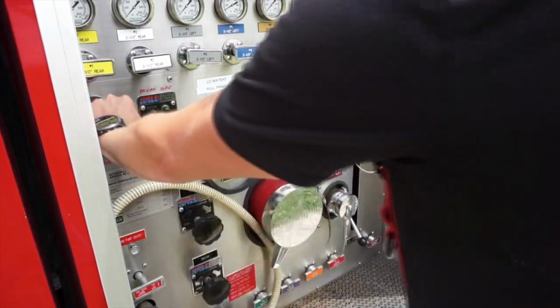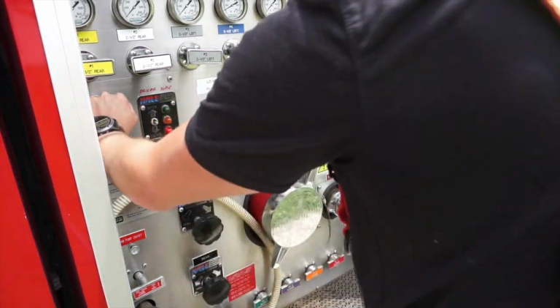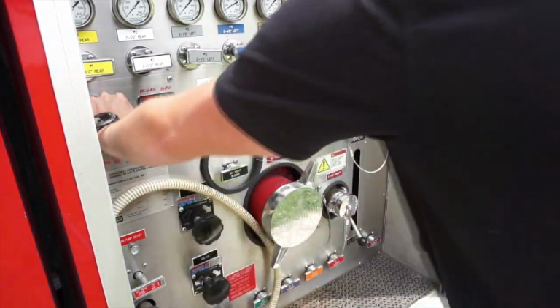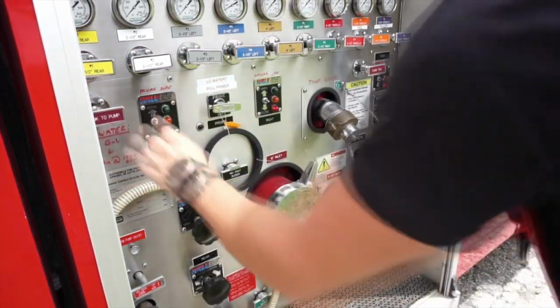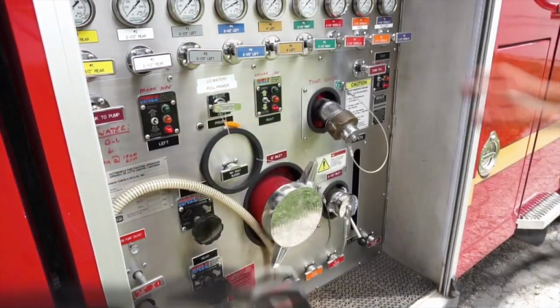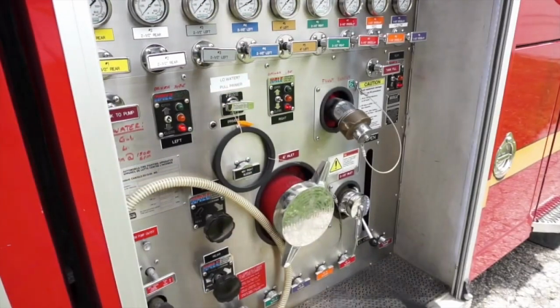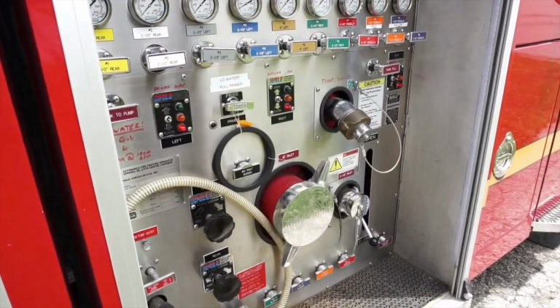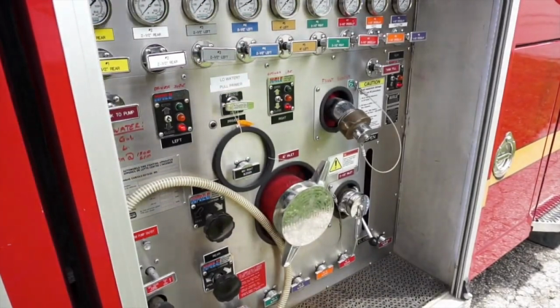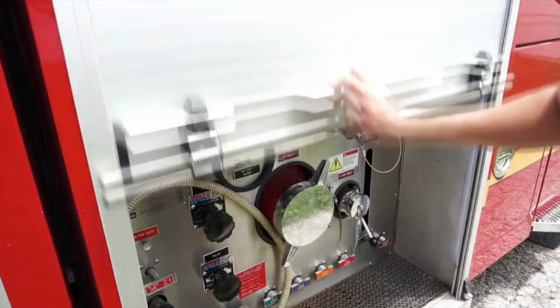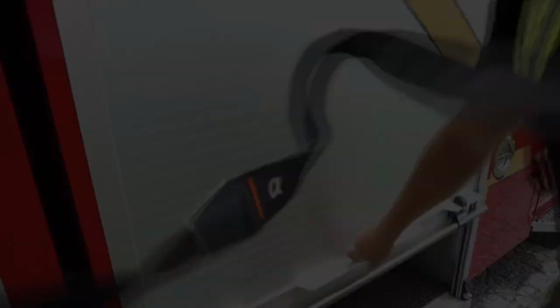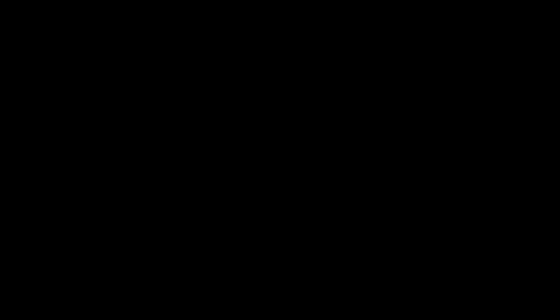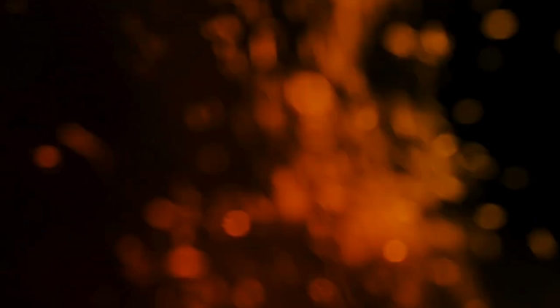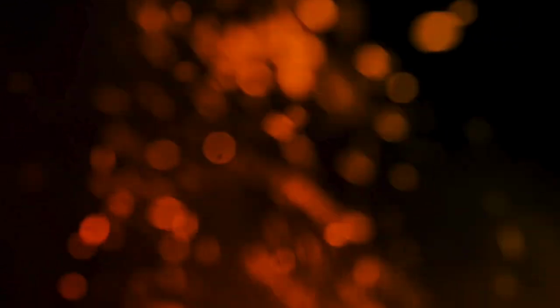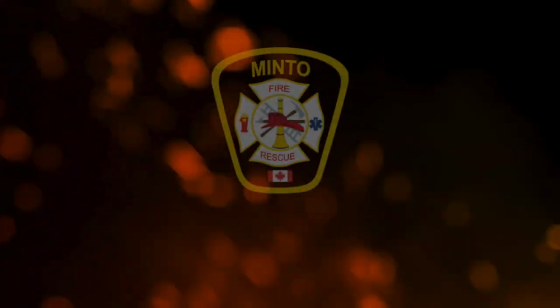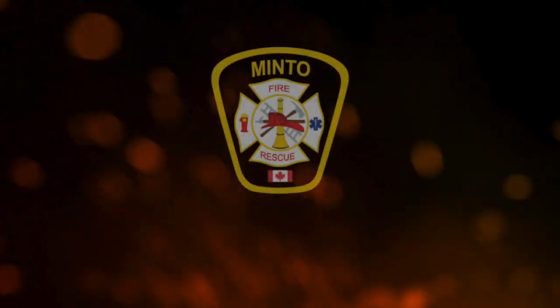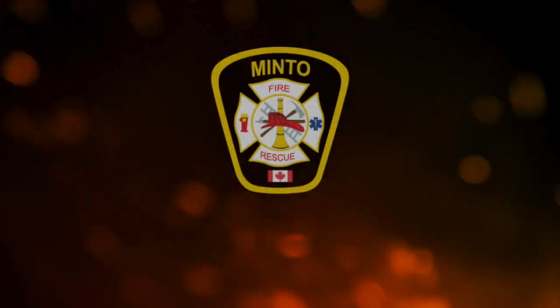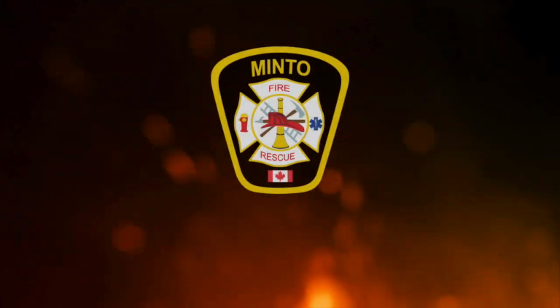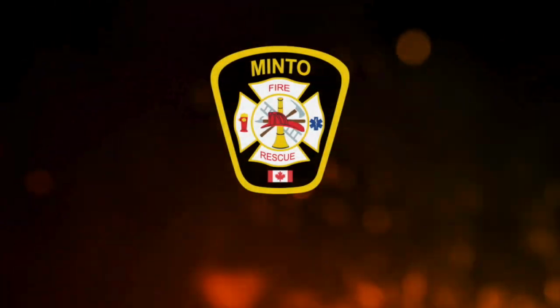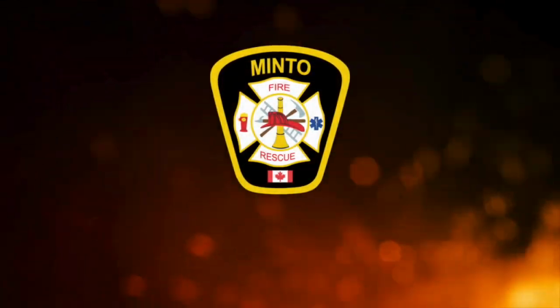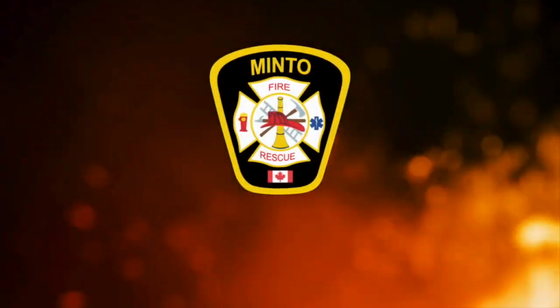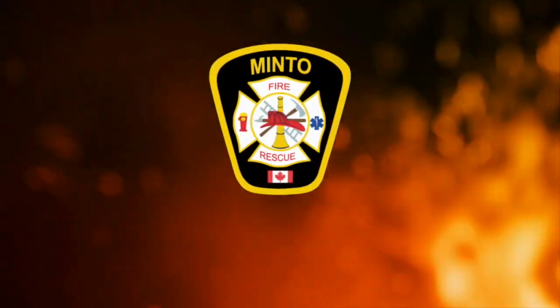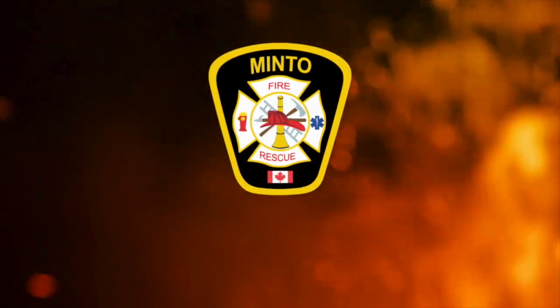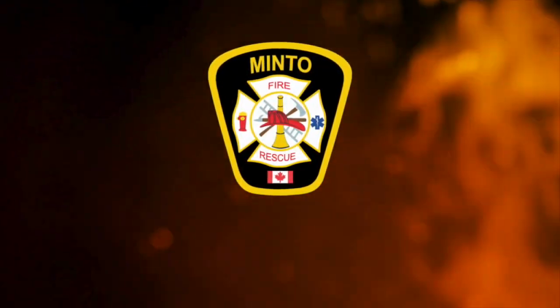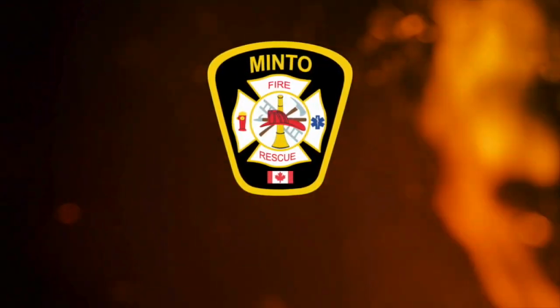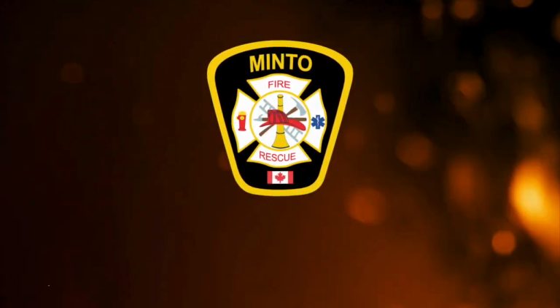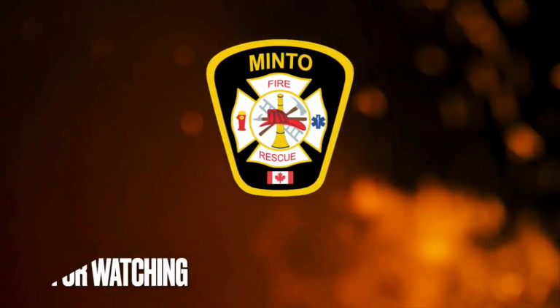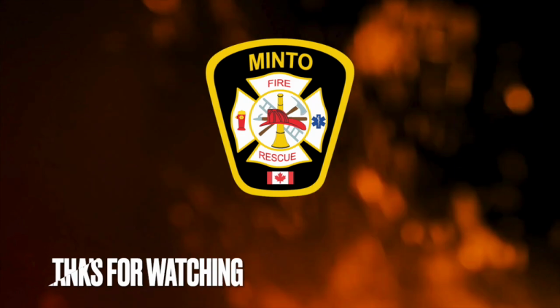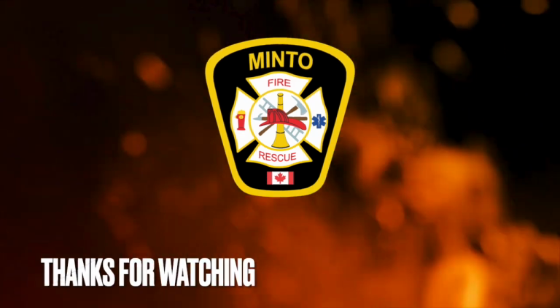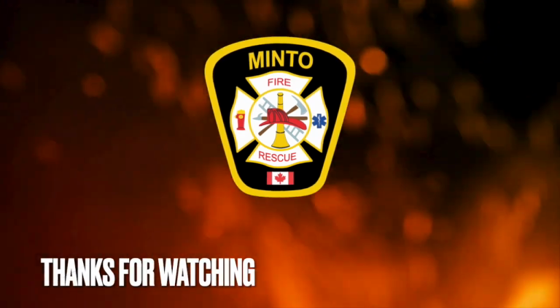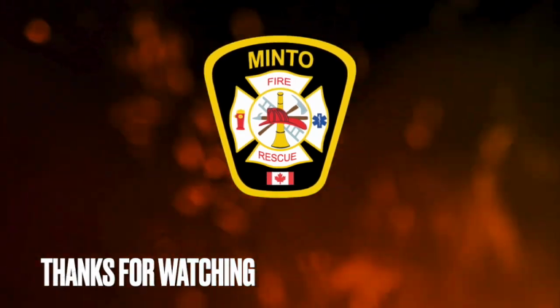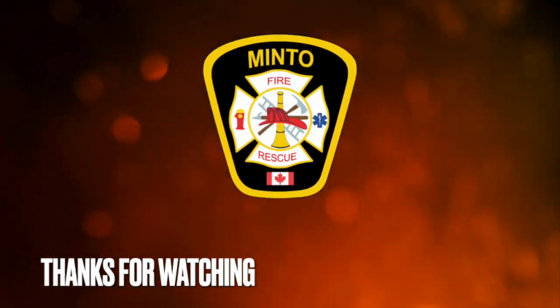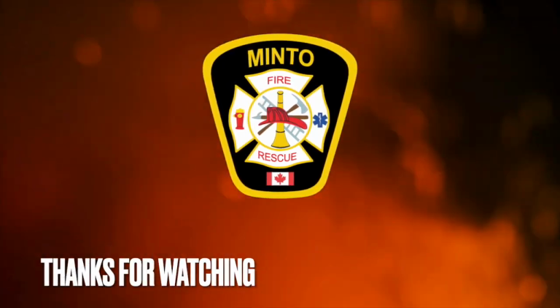Don't forget to complete your walk around before leaving the scene. This completes our video training on transitioning from the onboard tank to a hydrant water supply. Thanks for watching.